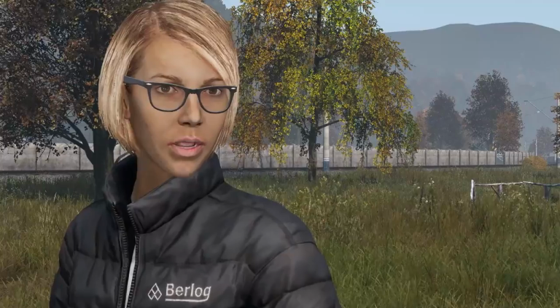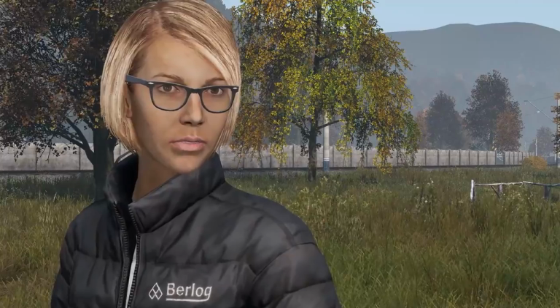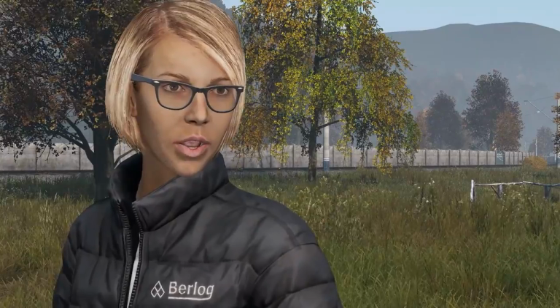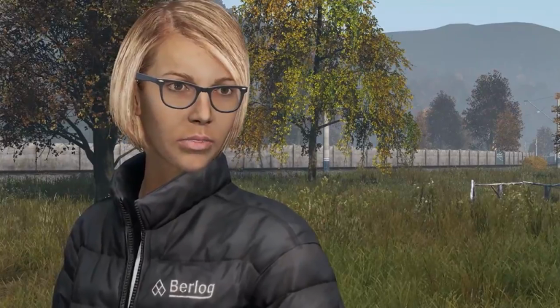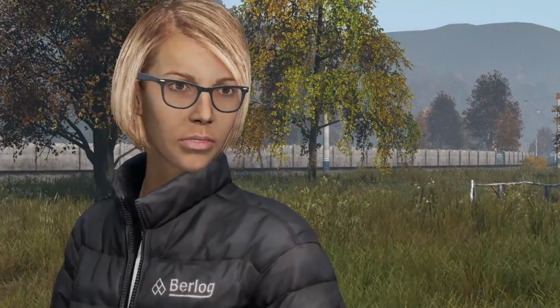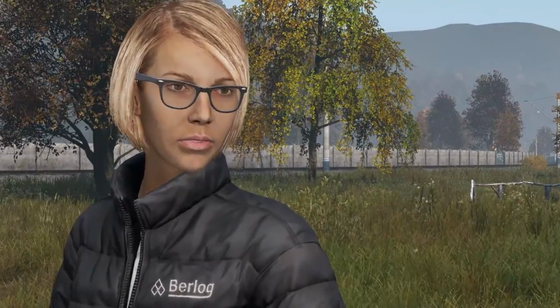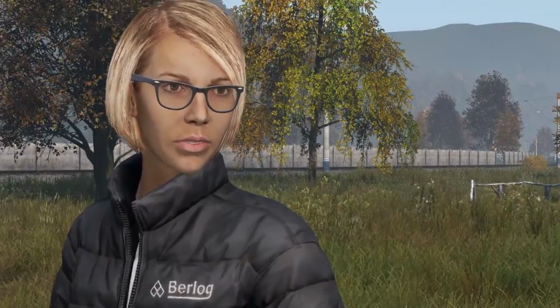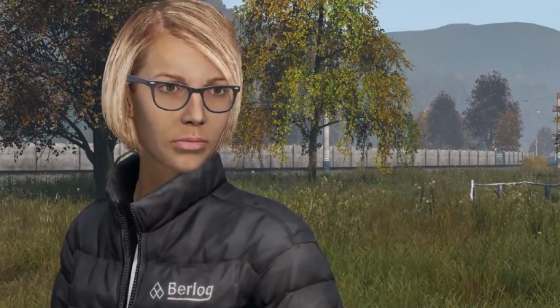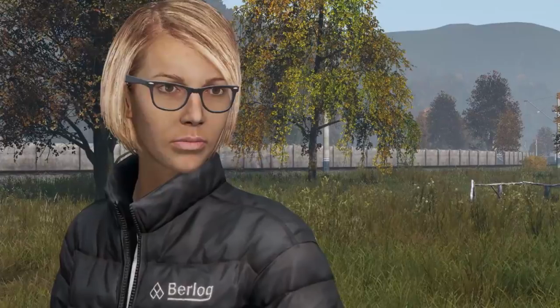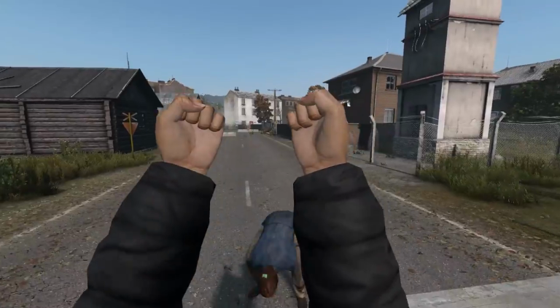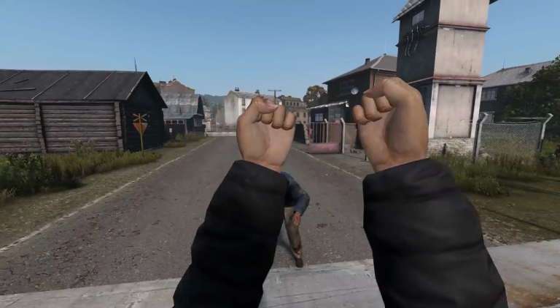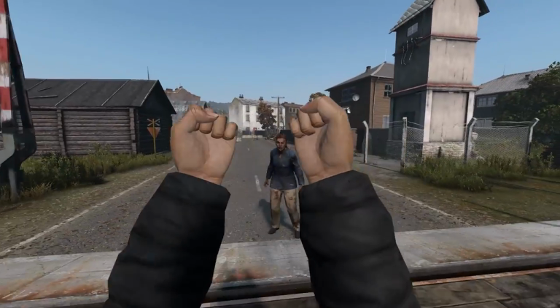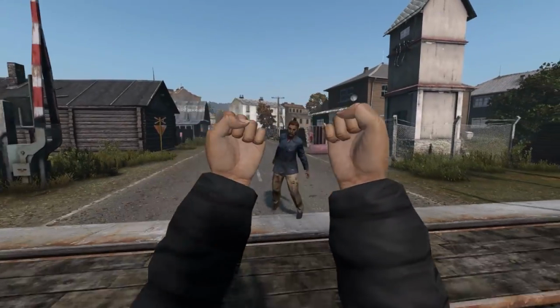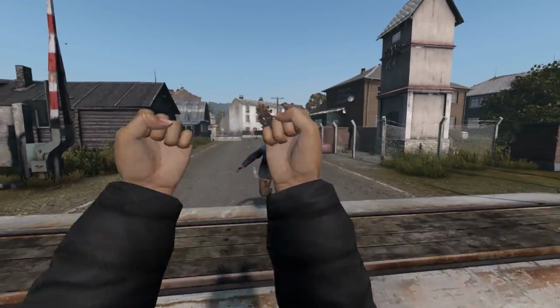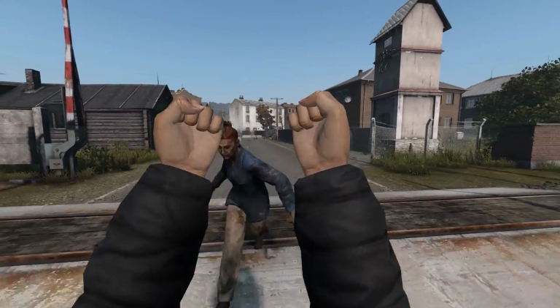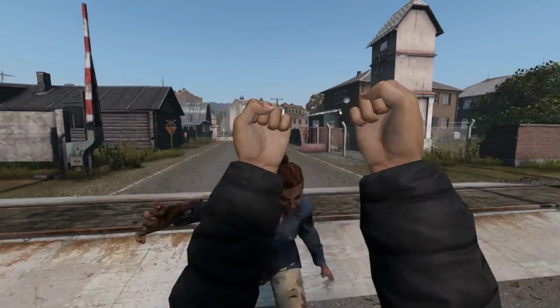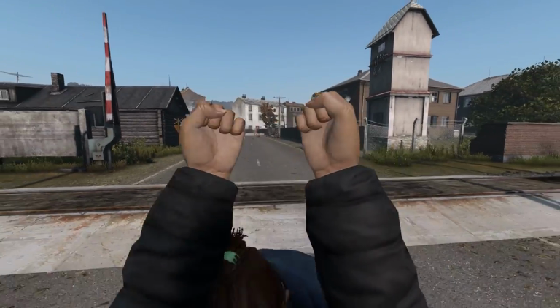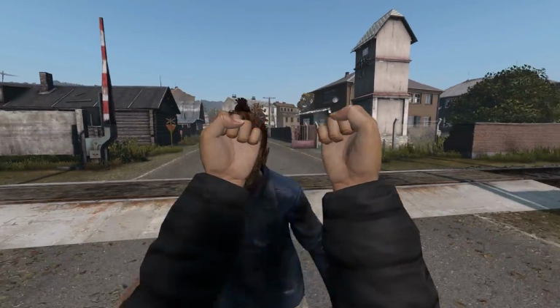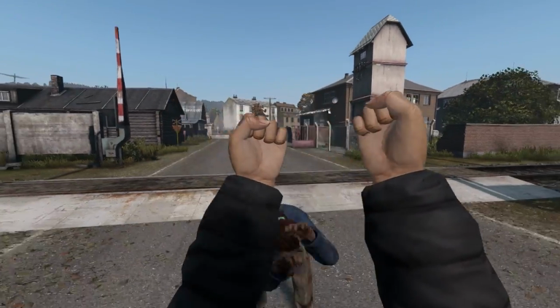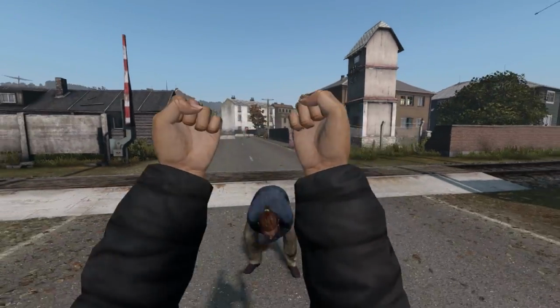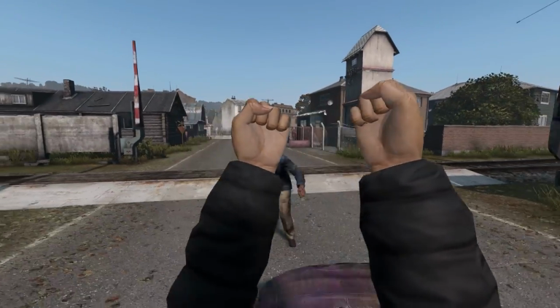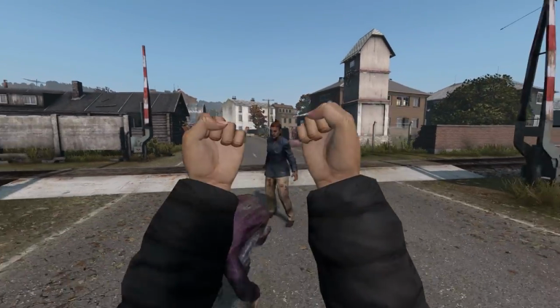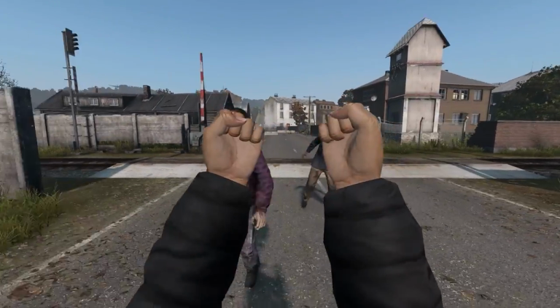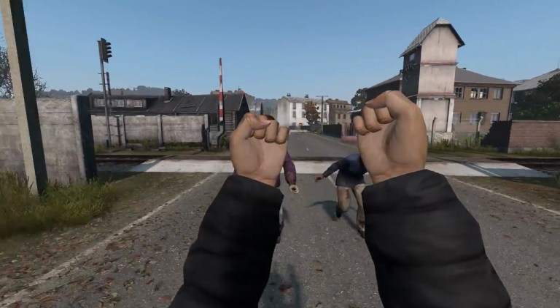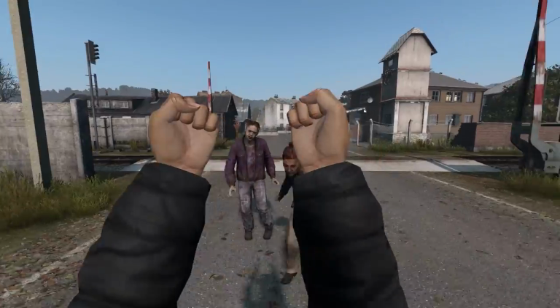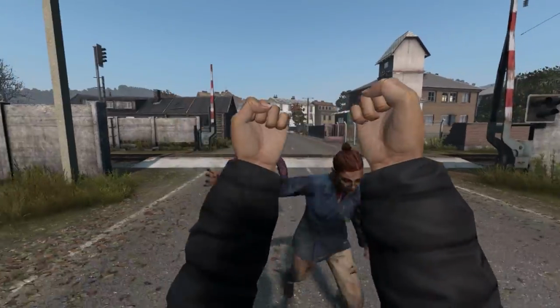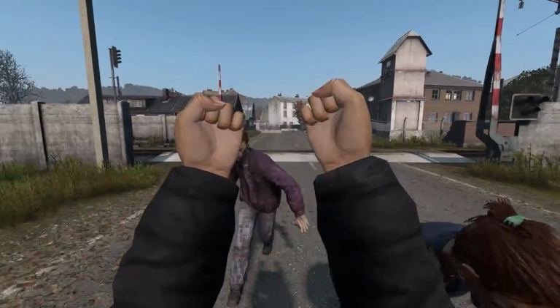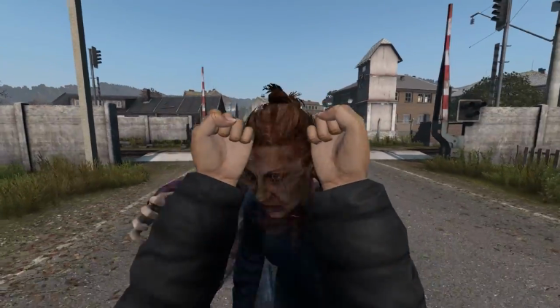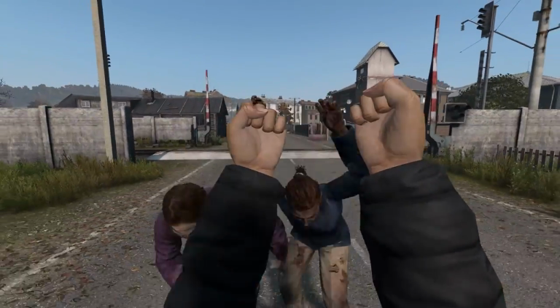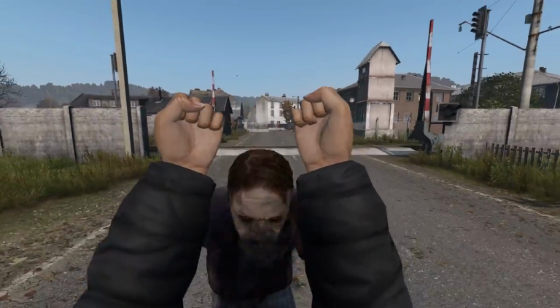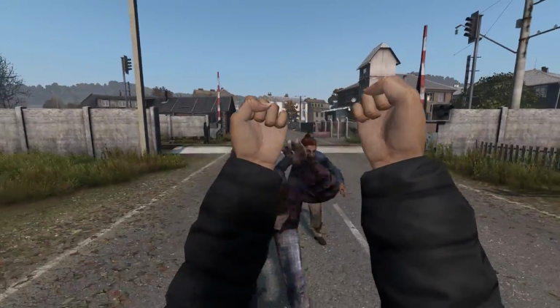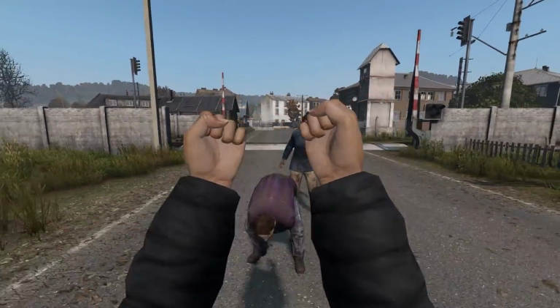You can defend yourself from zombies by blocking. To block, simply hold whatever button it is to raise your fists and walk backwards. On PC, this is right mouse and S.